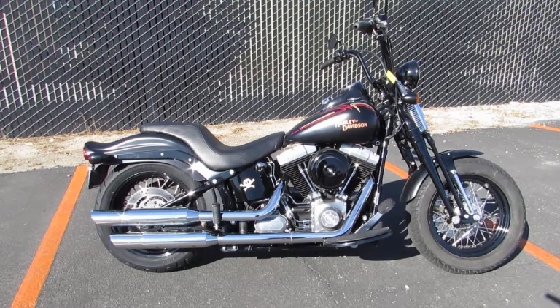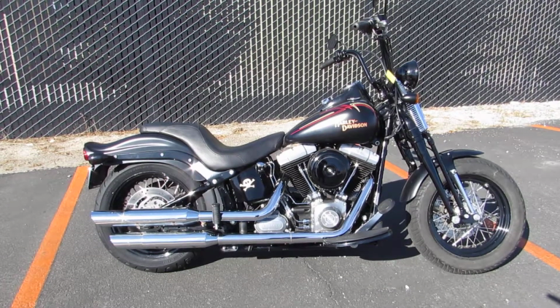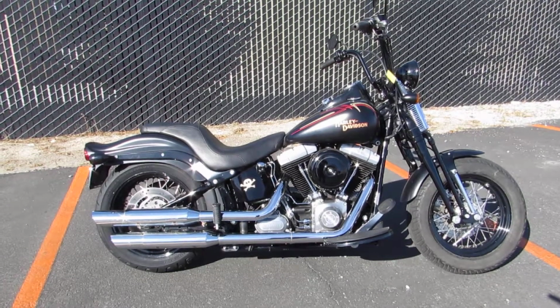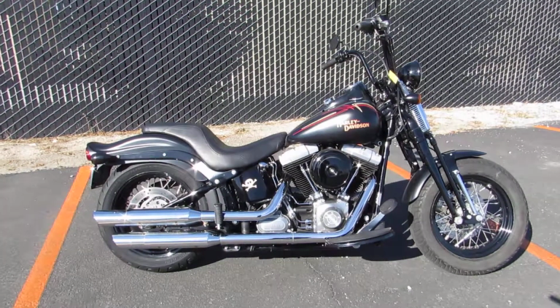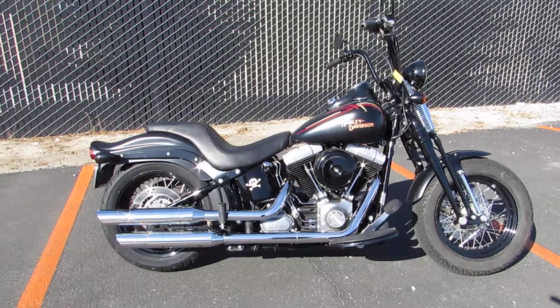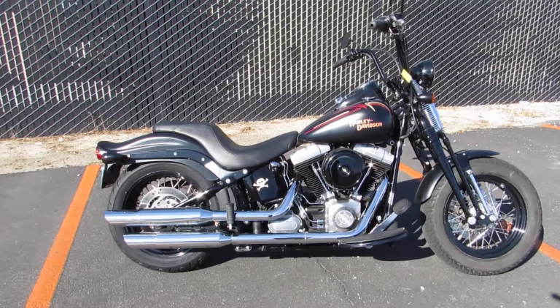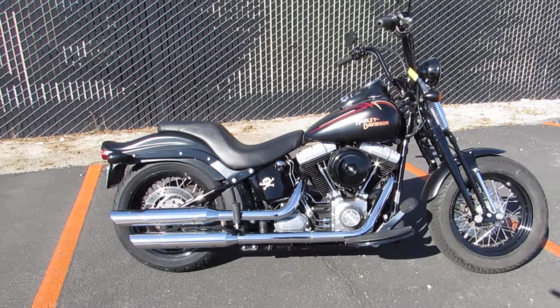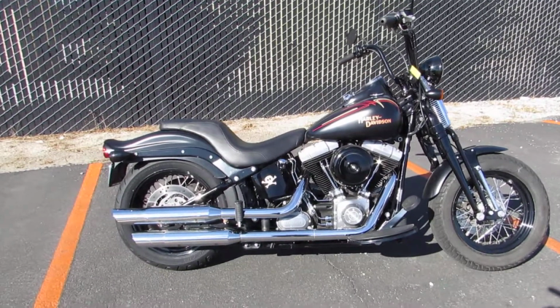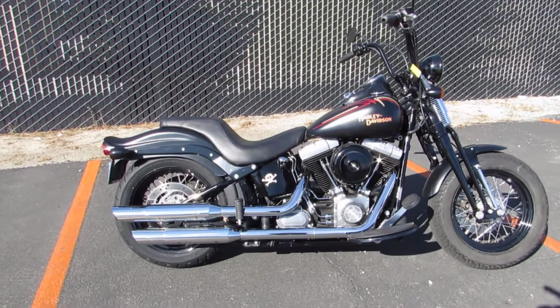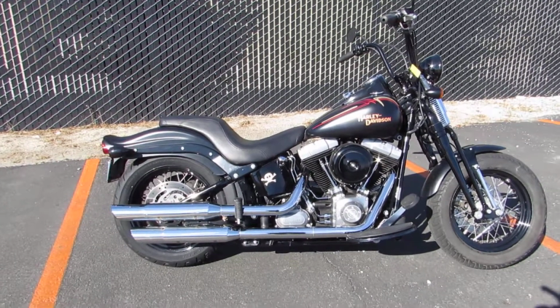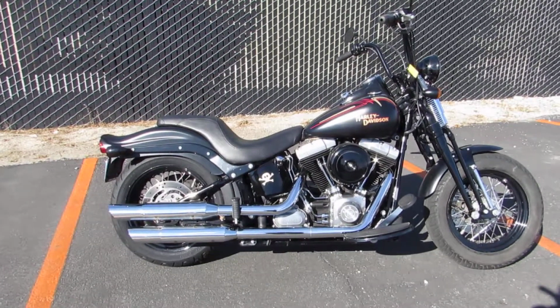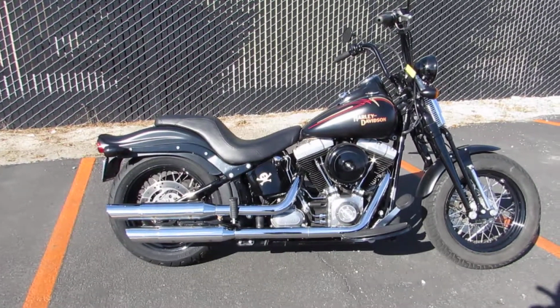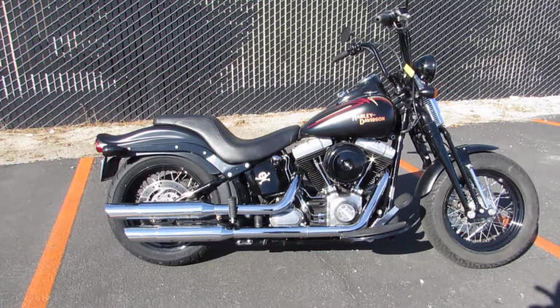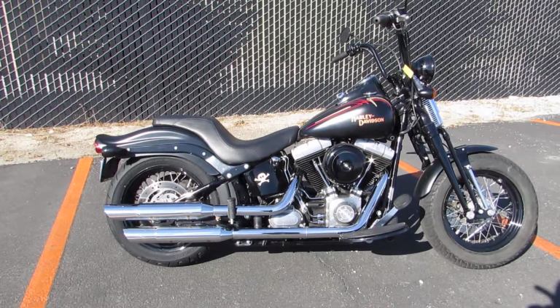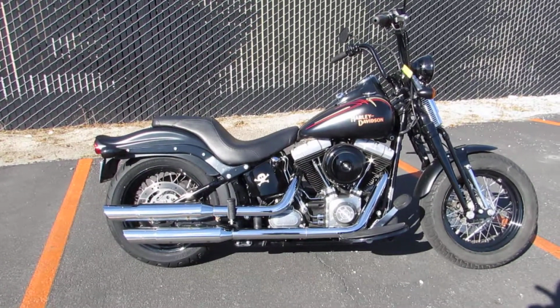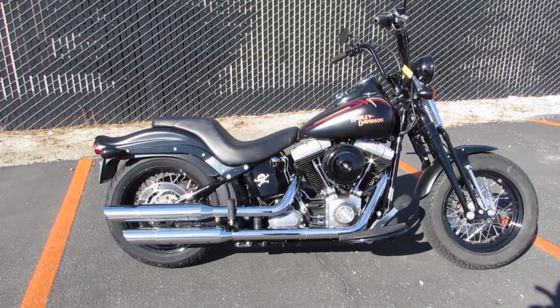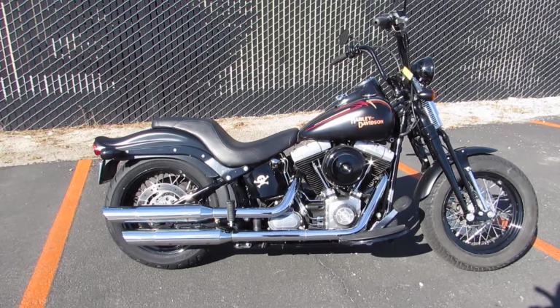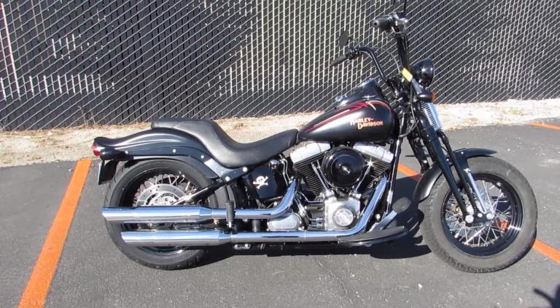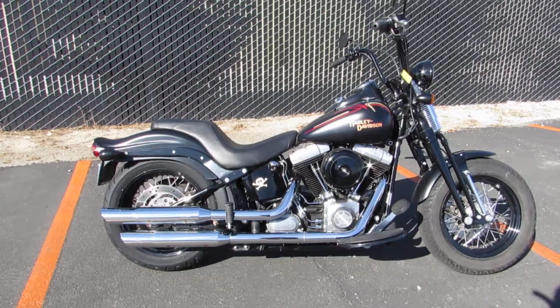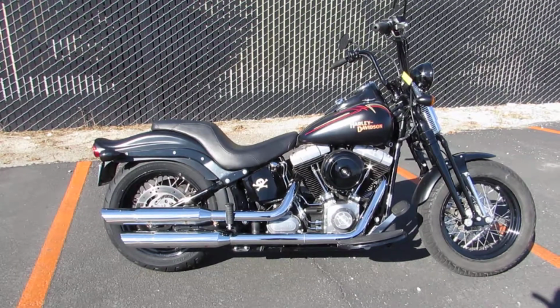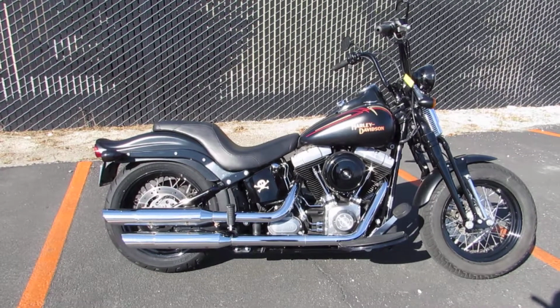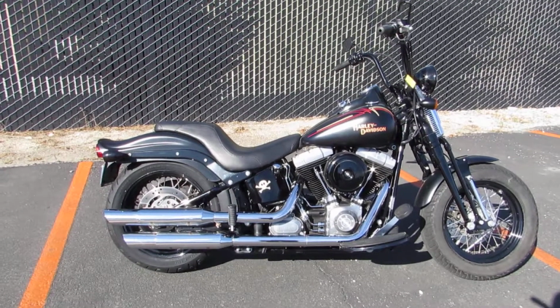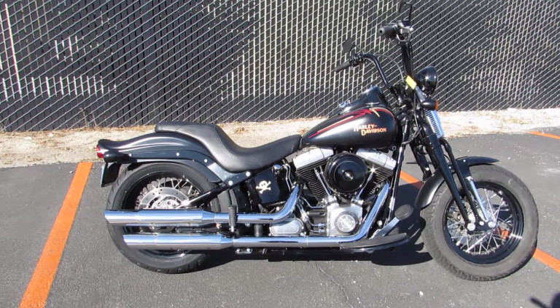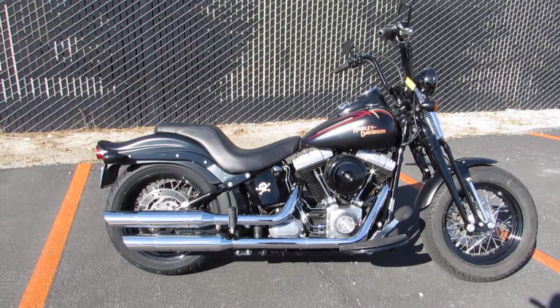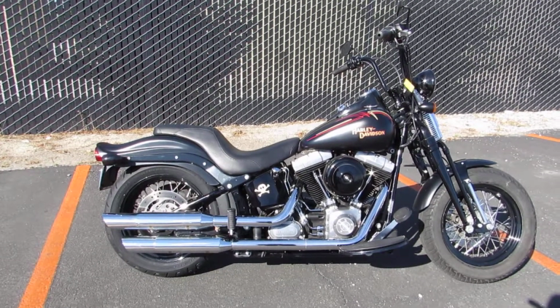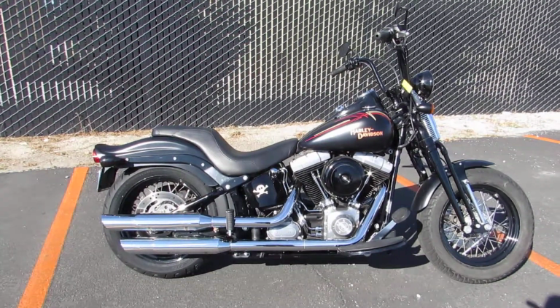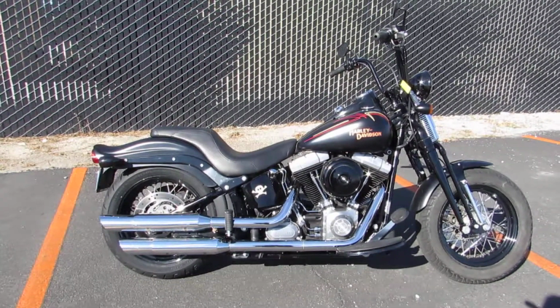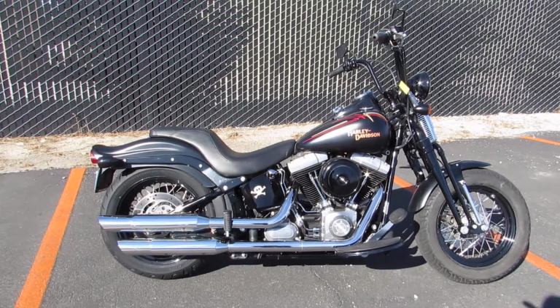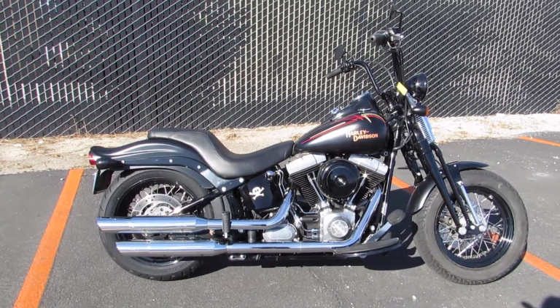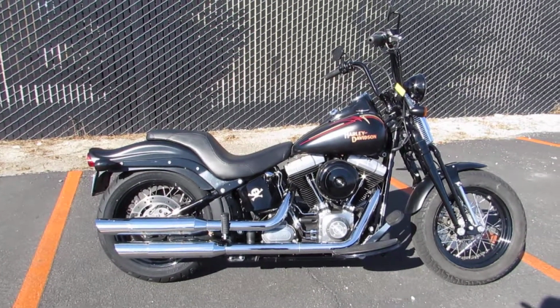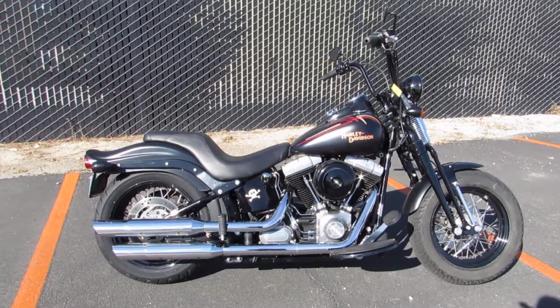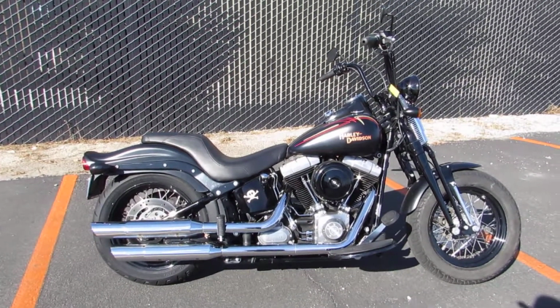What's going on guys? Chris here at West Coast Harley-Davidson, your newest full-service Harley-Davidson dealership located right here in the heart of Monterey County in Salinas, California.